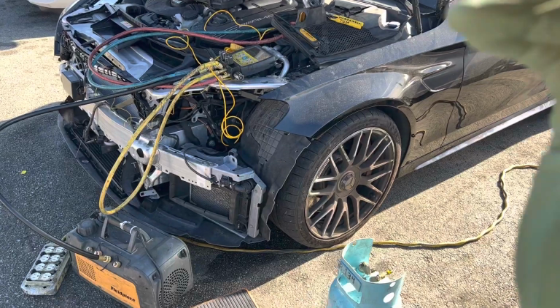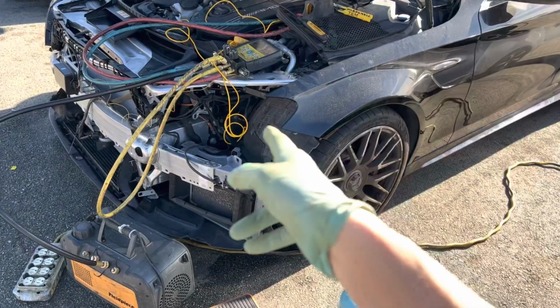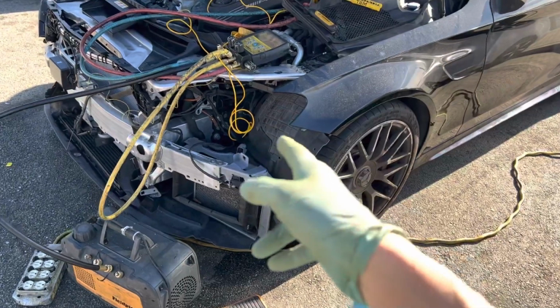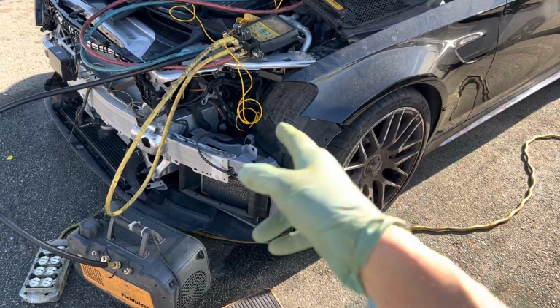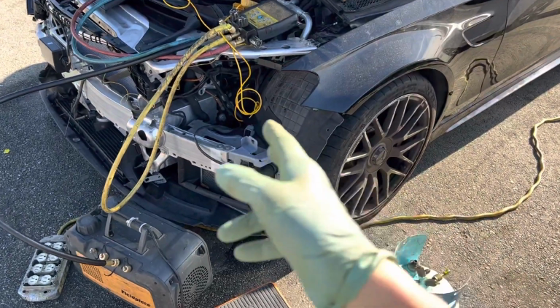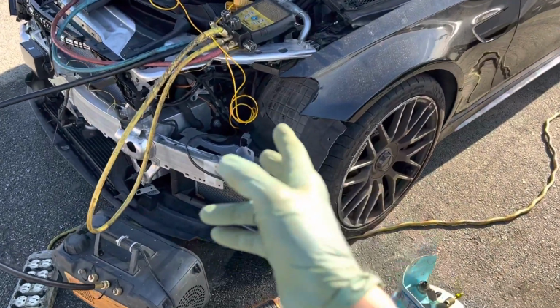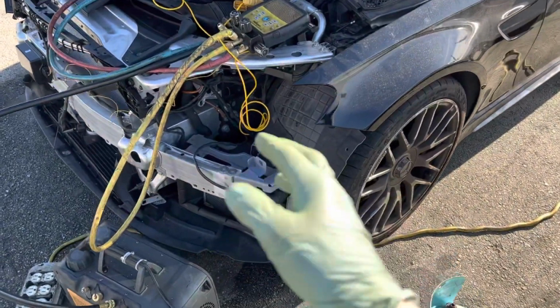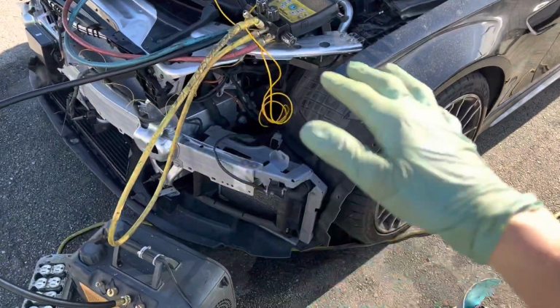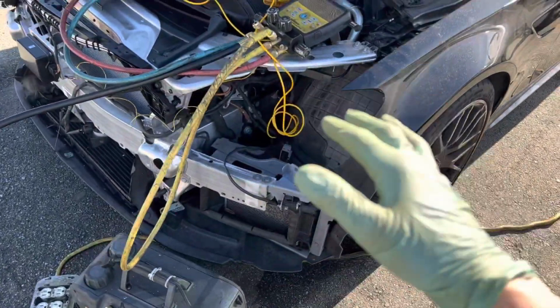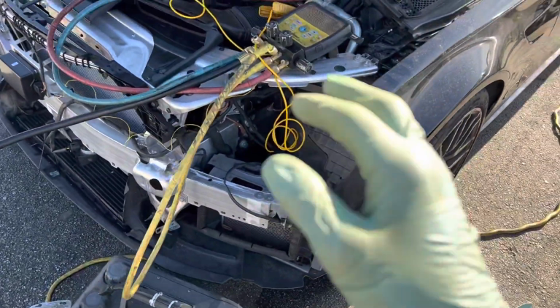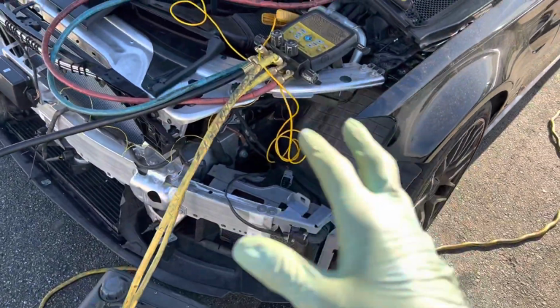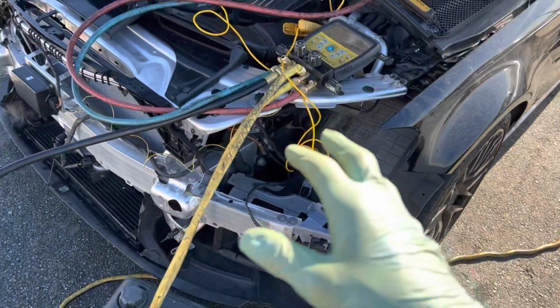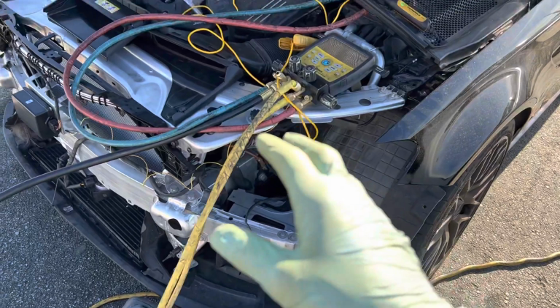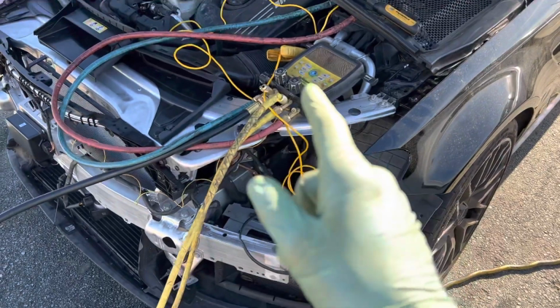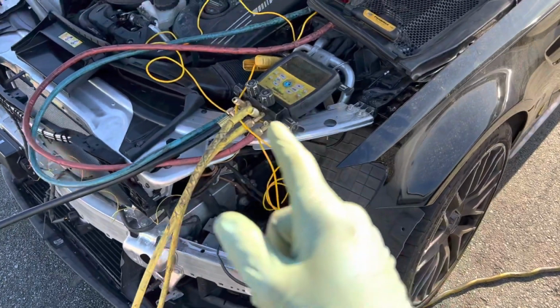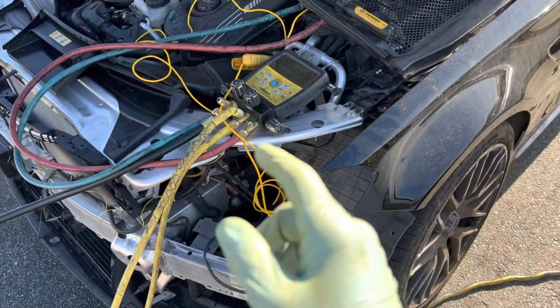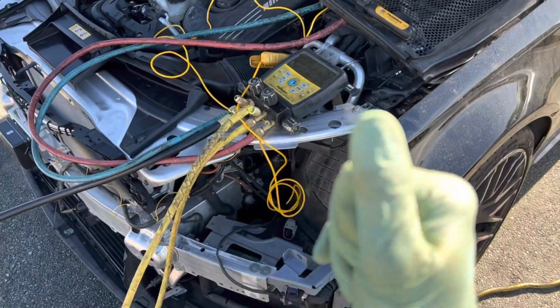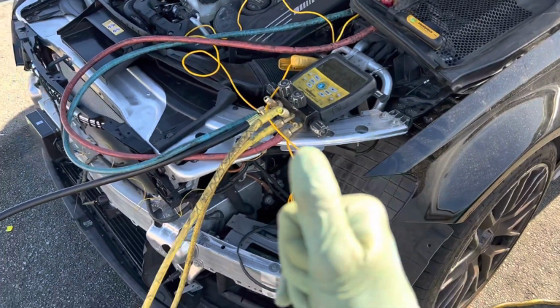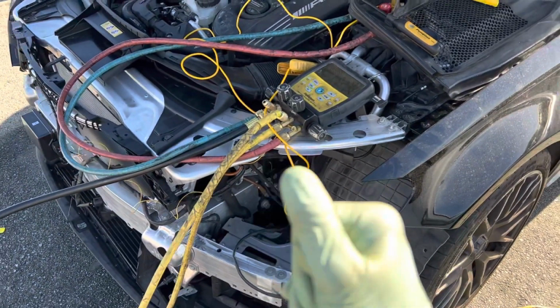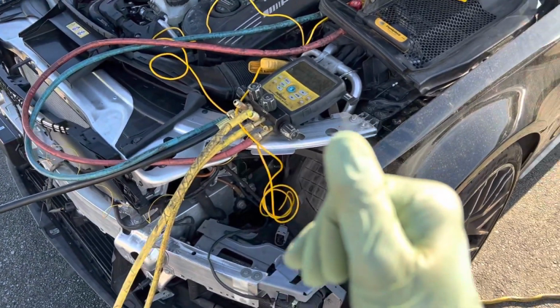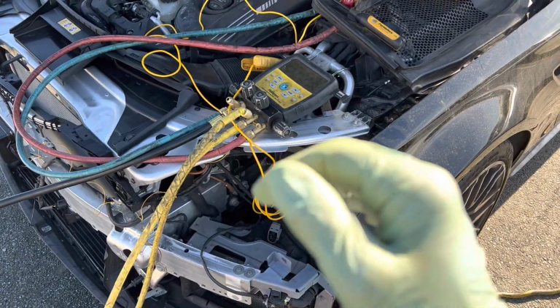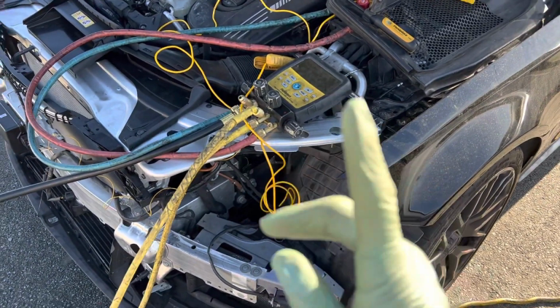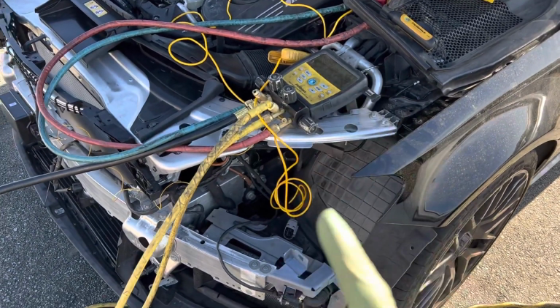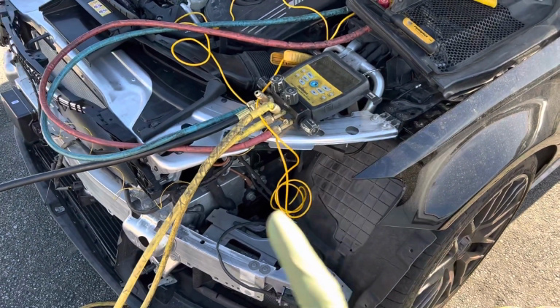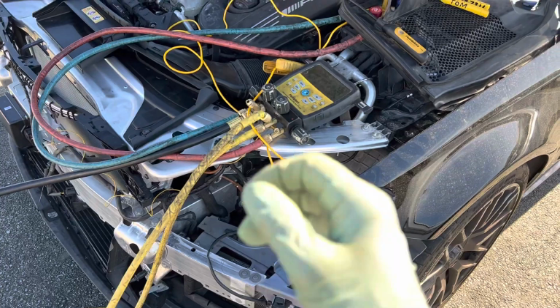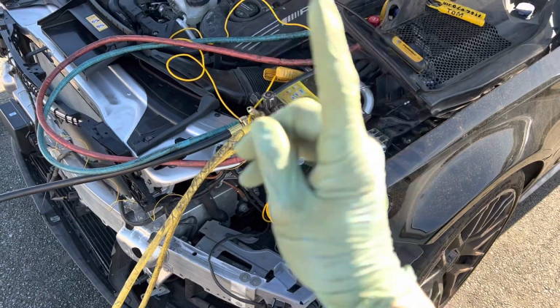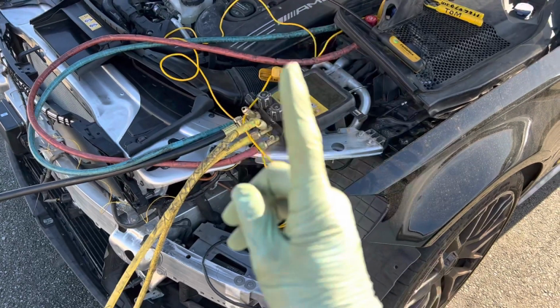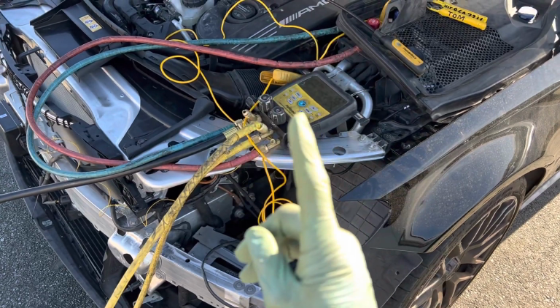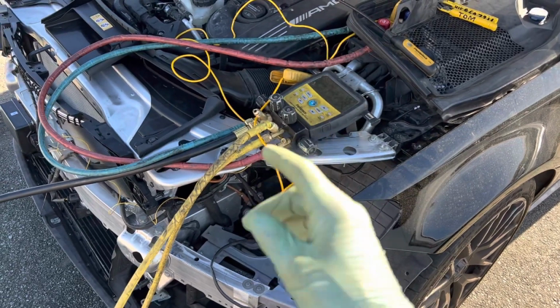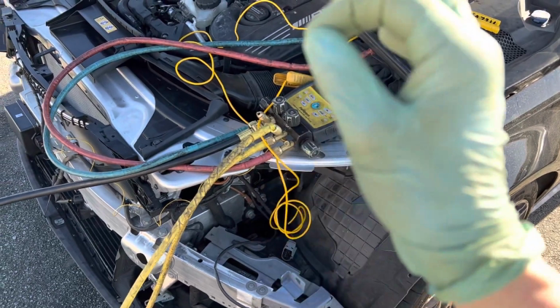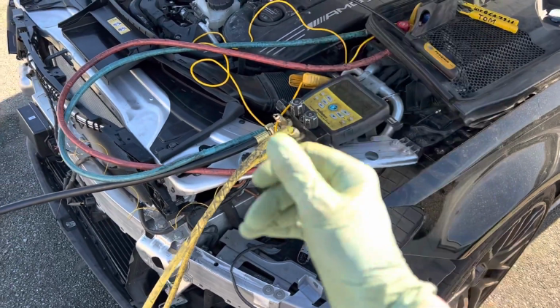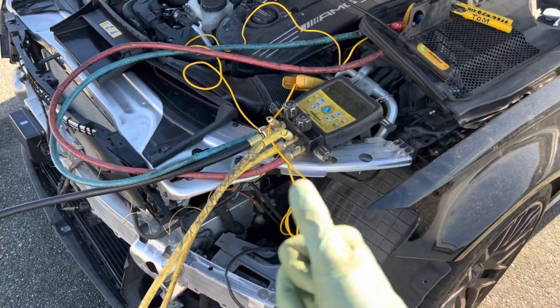All right, once again, I thought I was out of here and all finished, but there's a little pet peeve of mine, something I want to rant about that you've heard me talk about — shops don't pay attention to. RTFM: use the right procedures, use the right equipment.